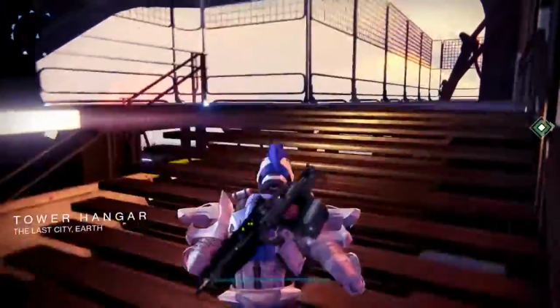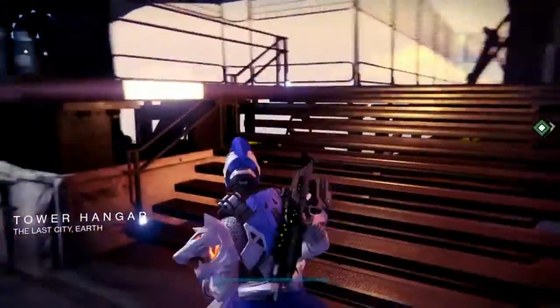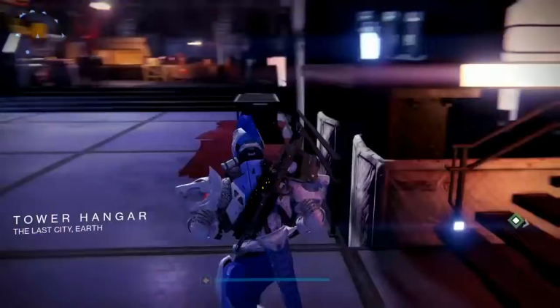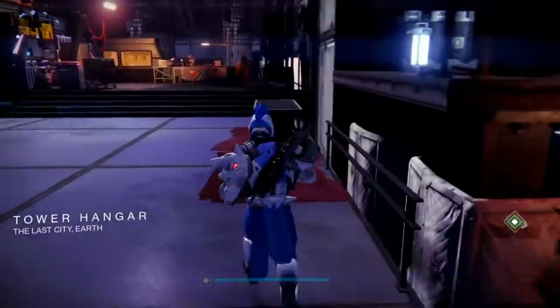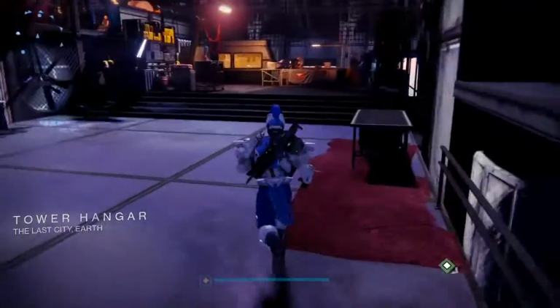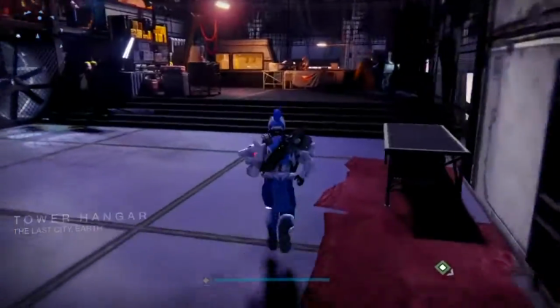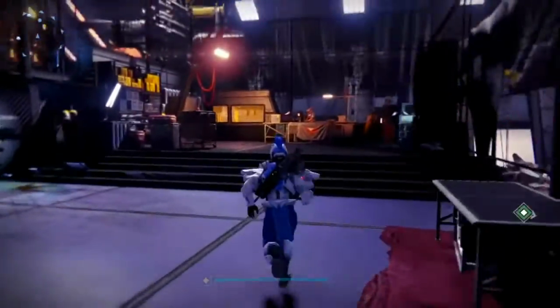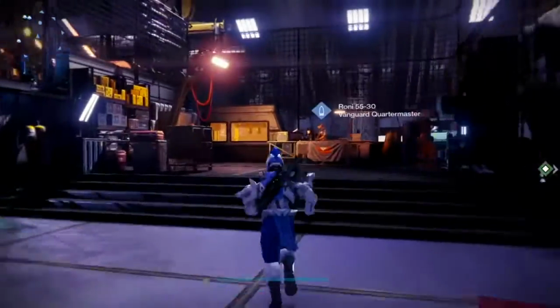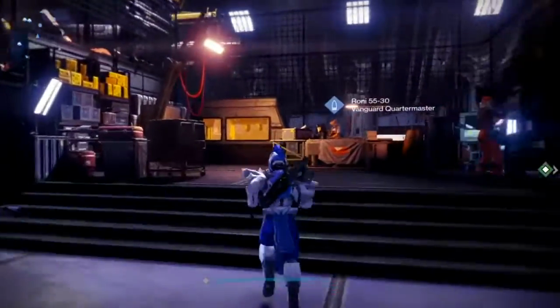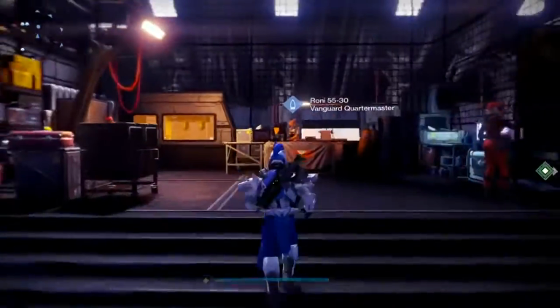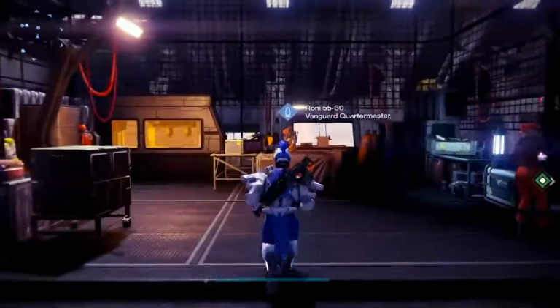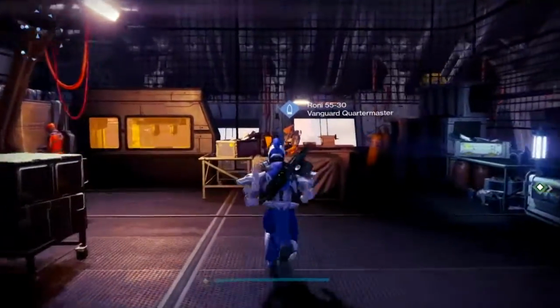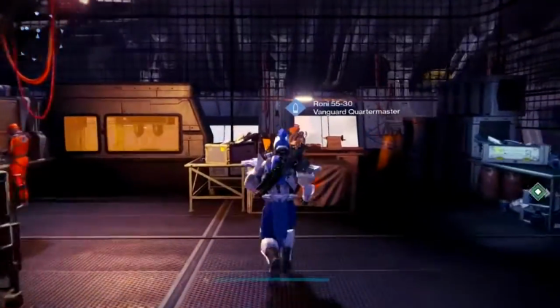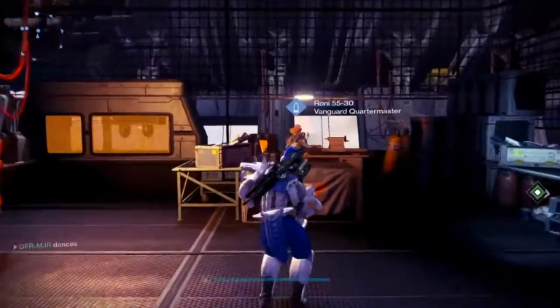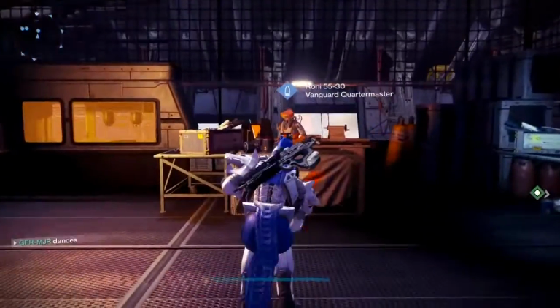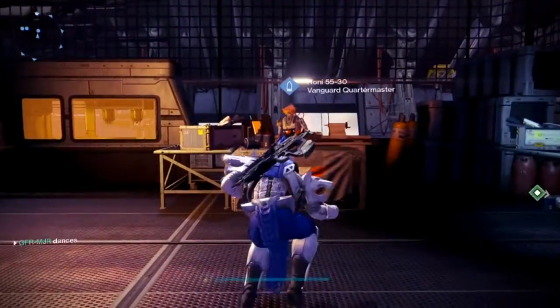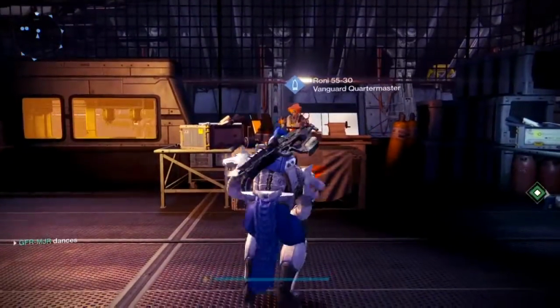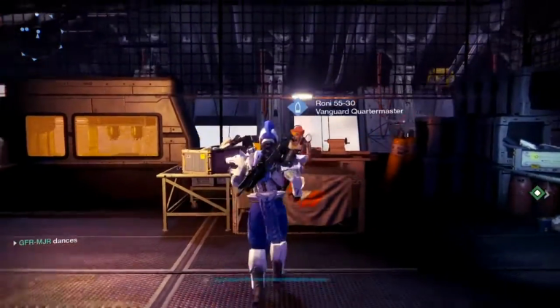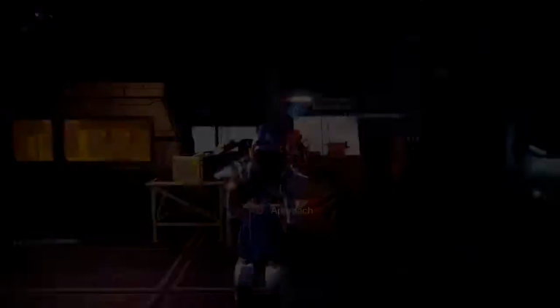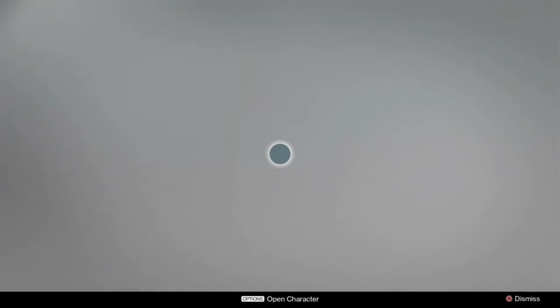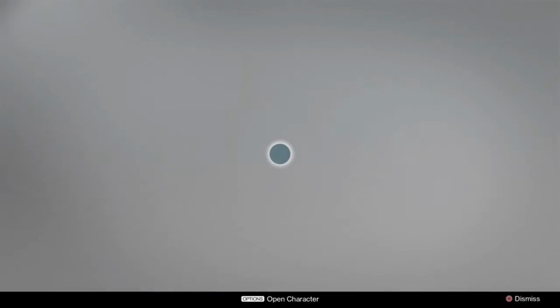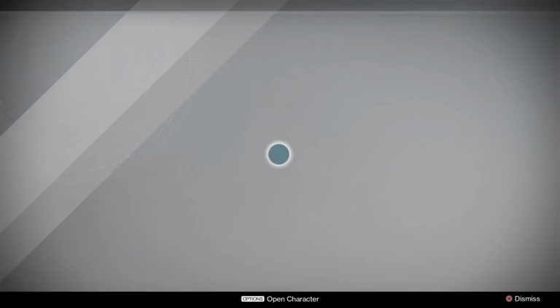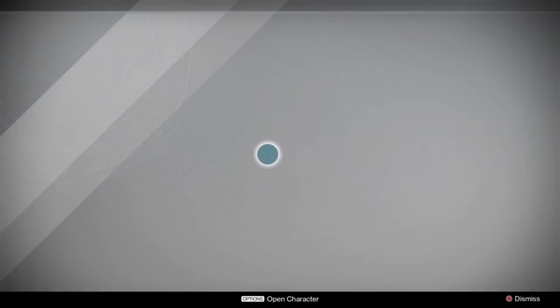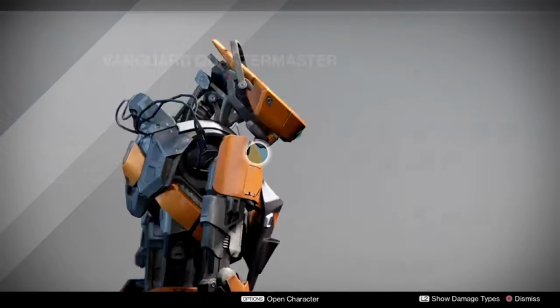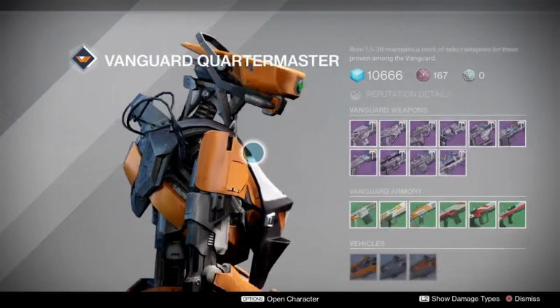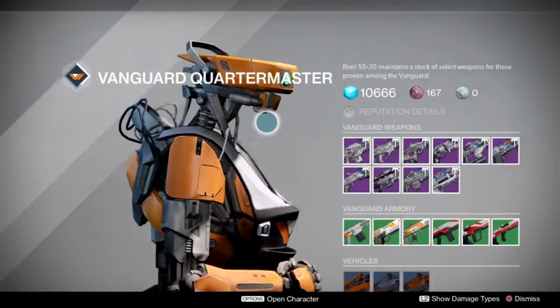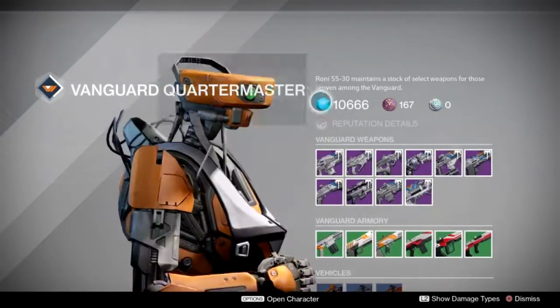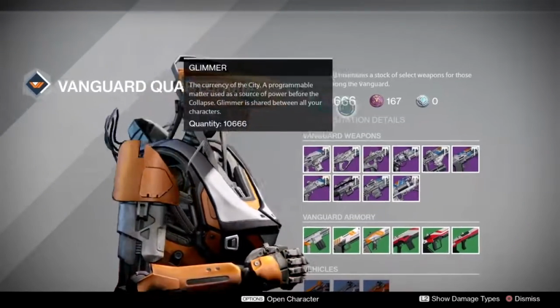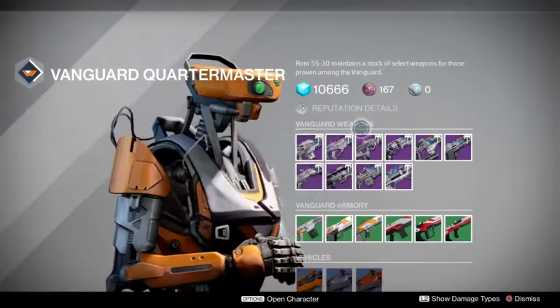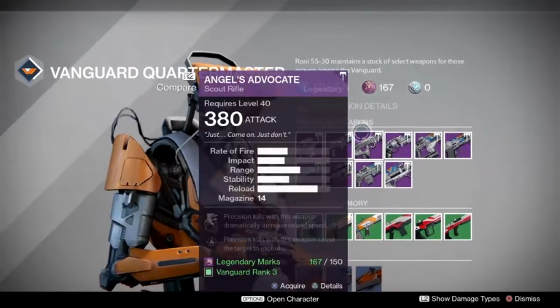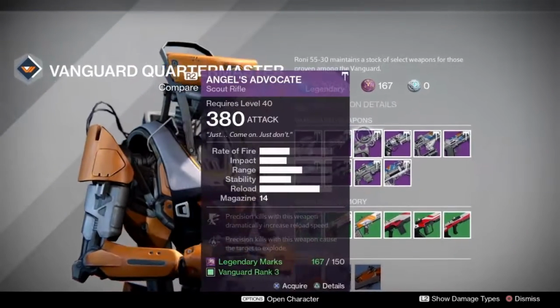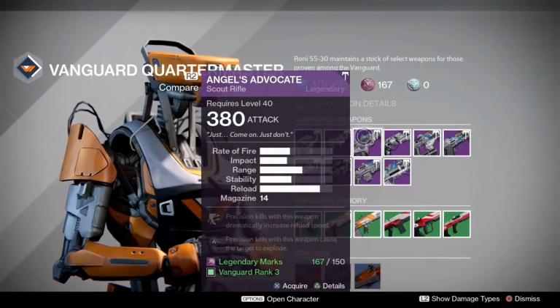The weapon is essentially a mix of Midor Multitool and the Fatebringer. So to get your hands on this bad boy, you're going to want to come to the Vanguard Quartermaster in the Tower Hangar and have a look at Angel's Advocate.